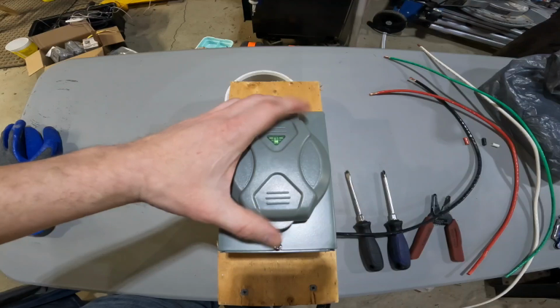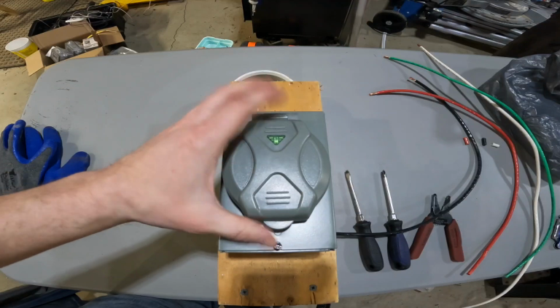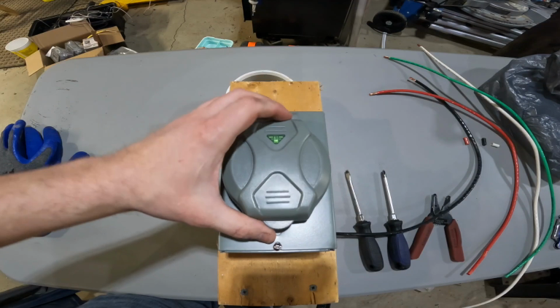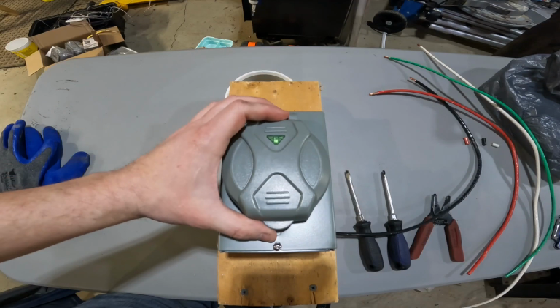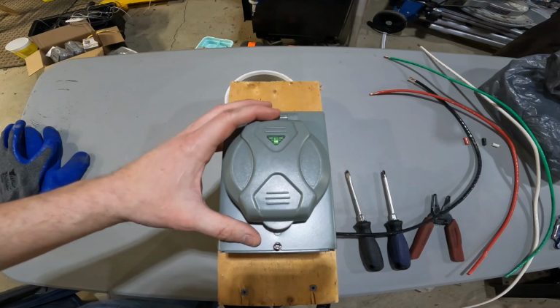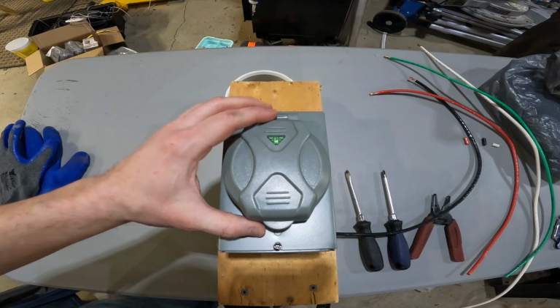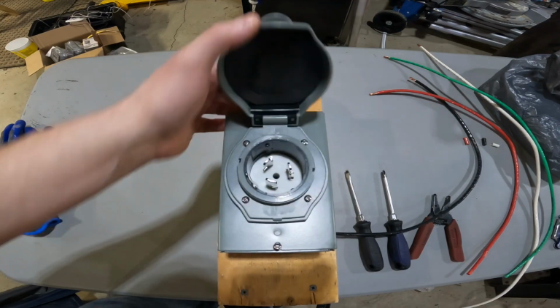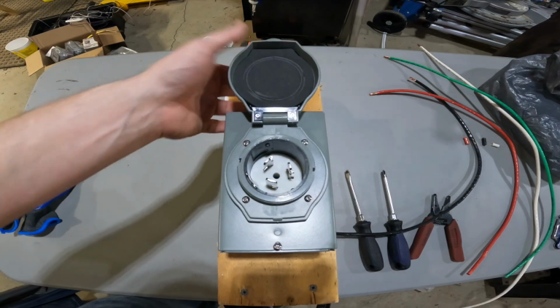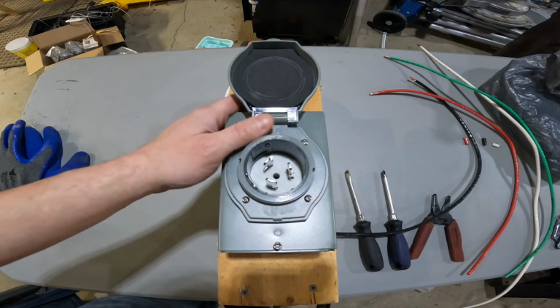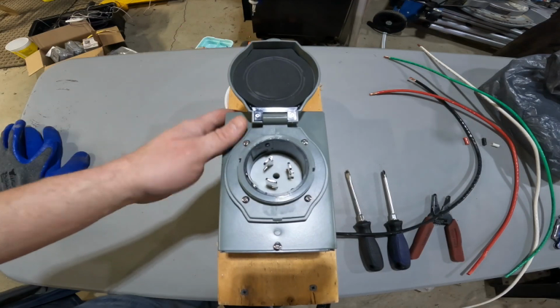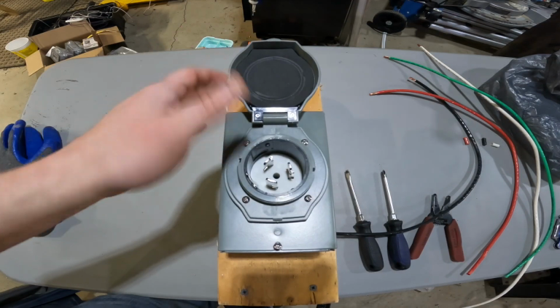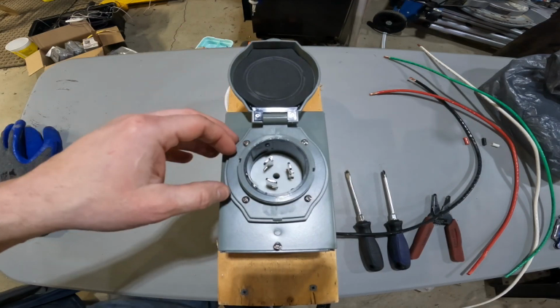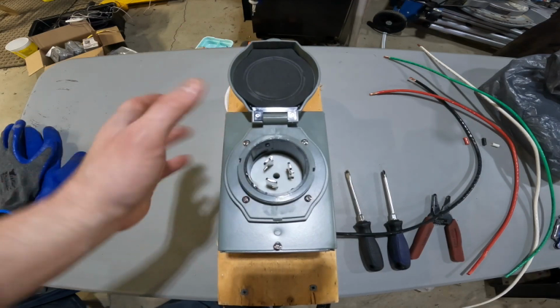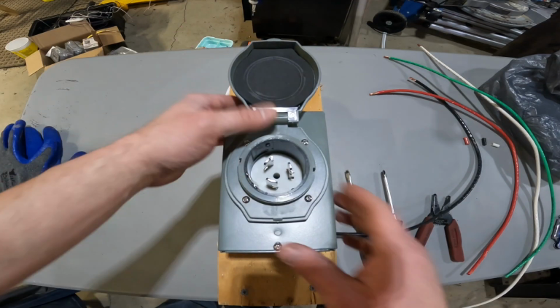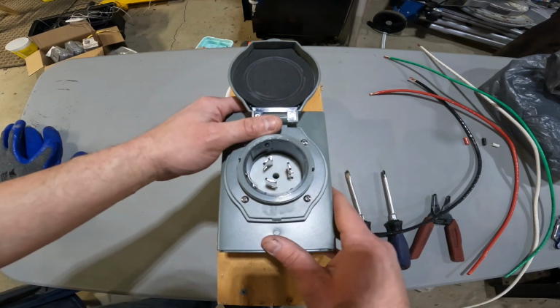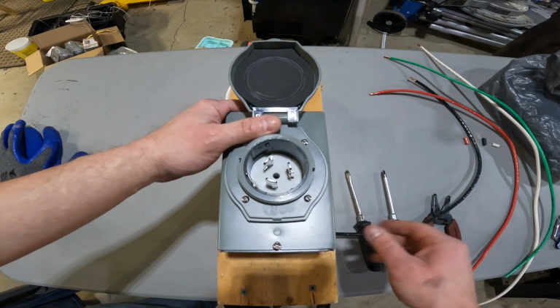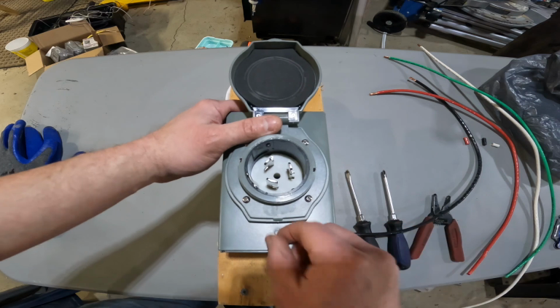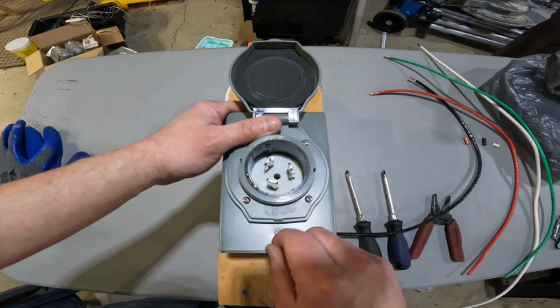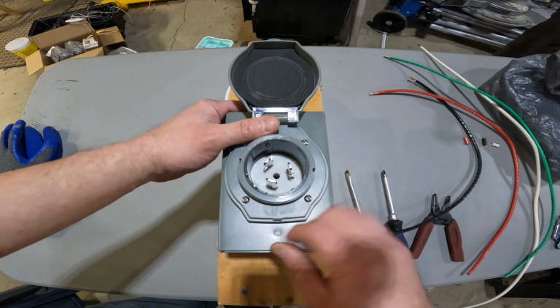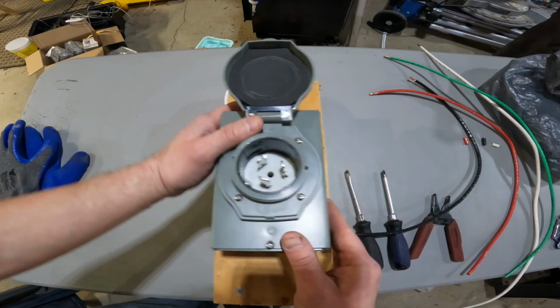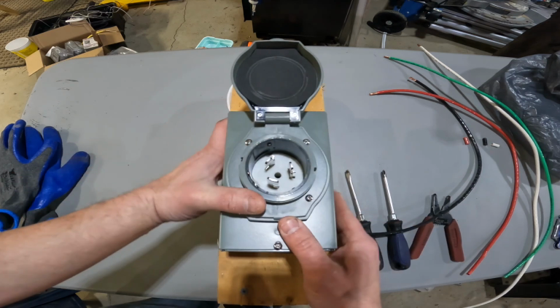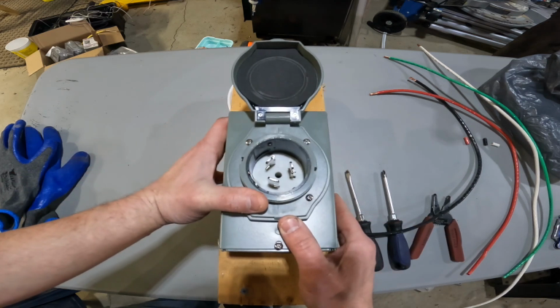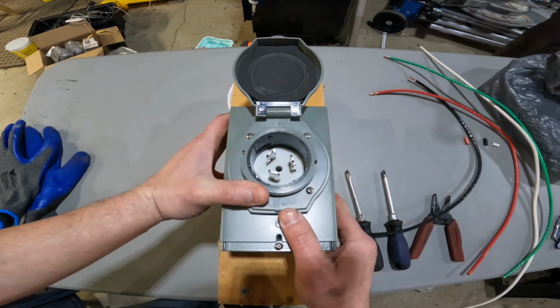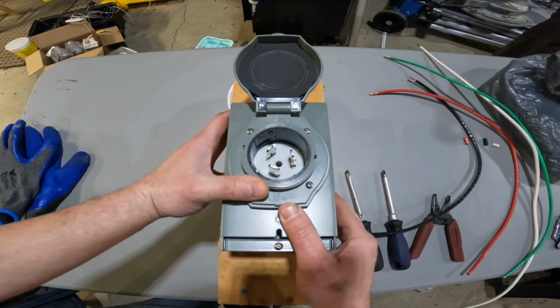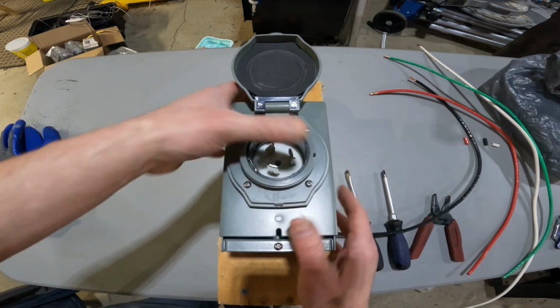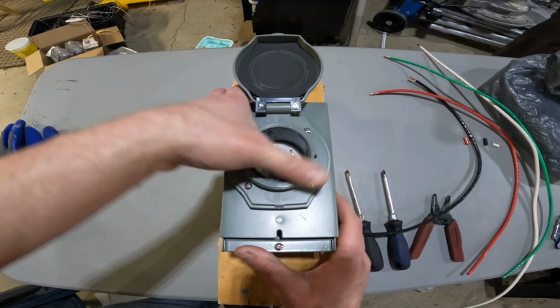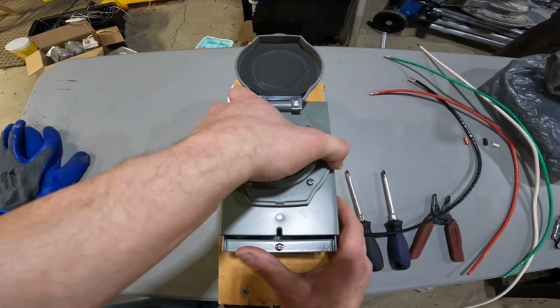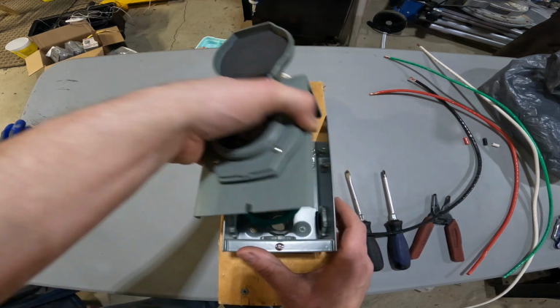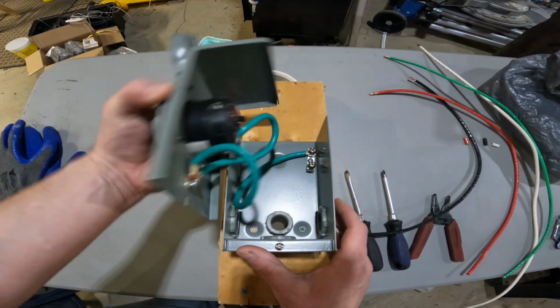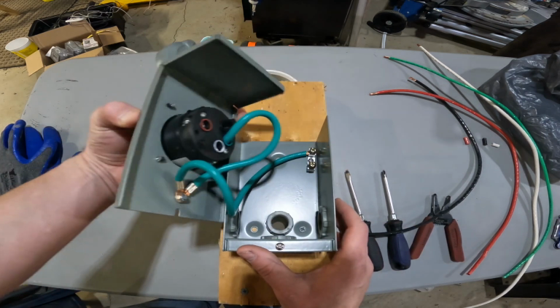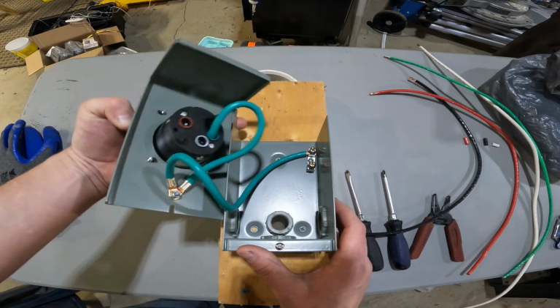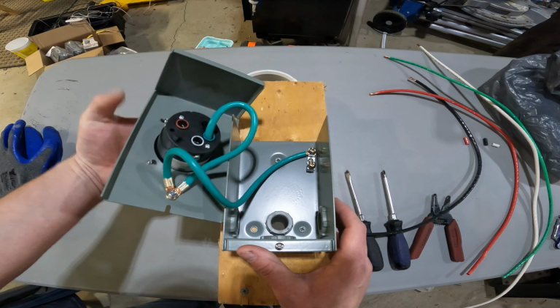Hey, this is a 50 amp generator inlet box — let's wire it up. Loosen this screw here and this cover will slide, then you can fold it away.